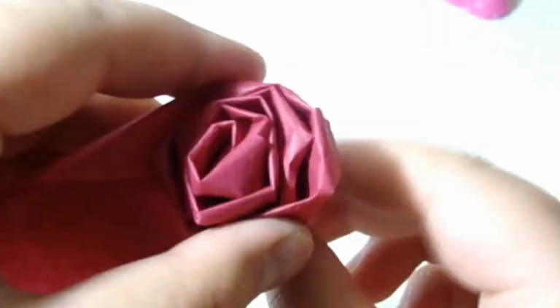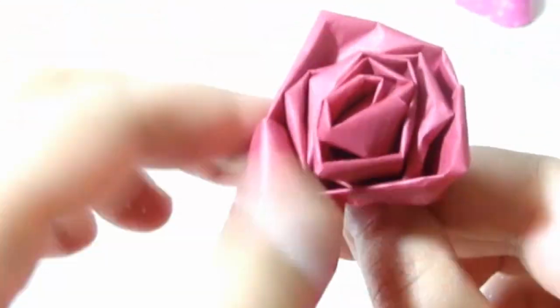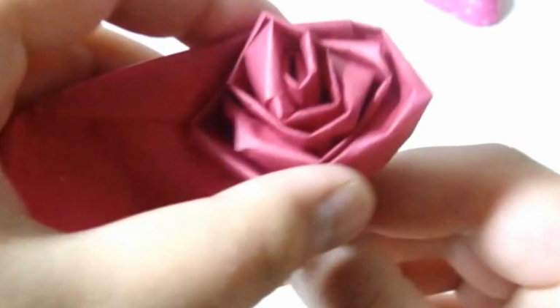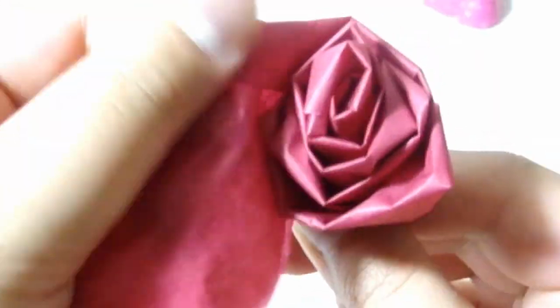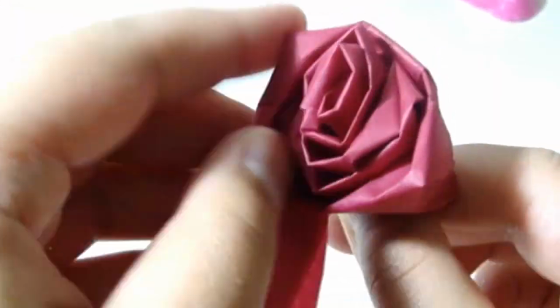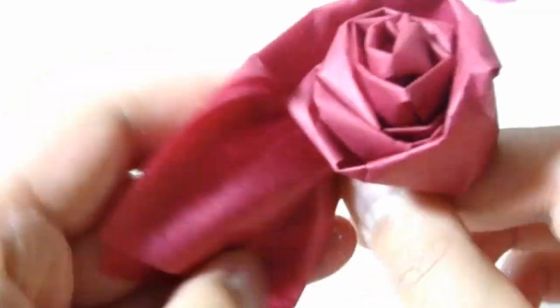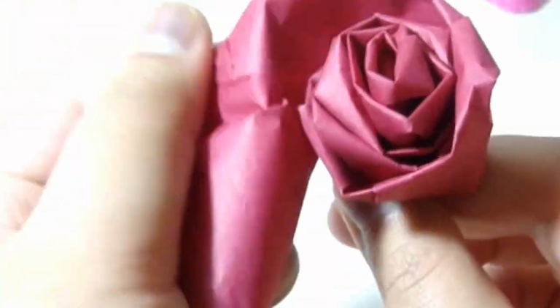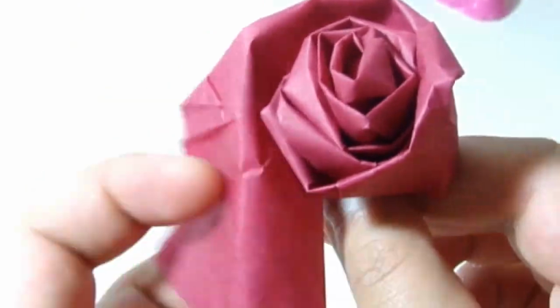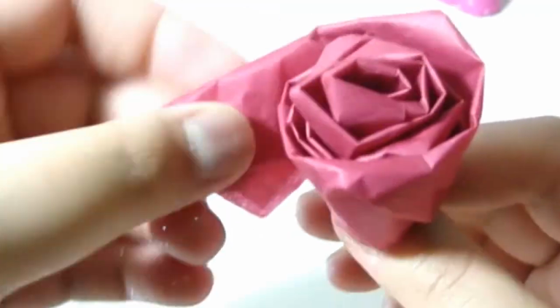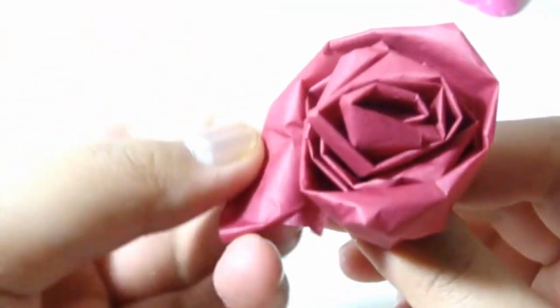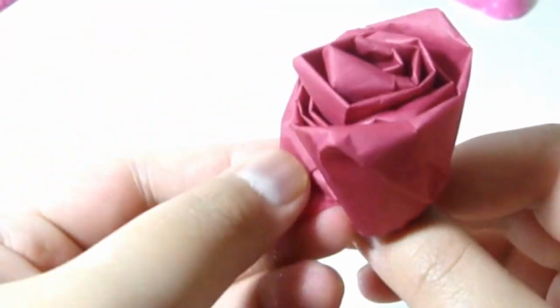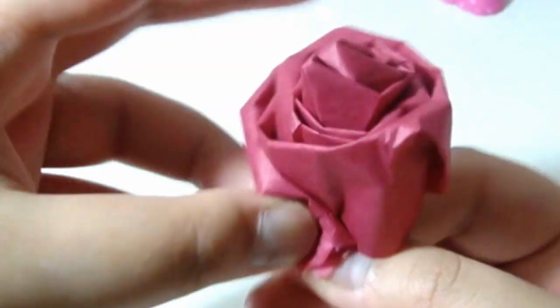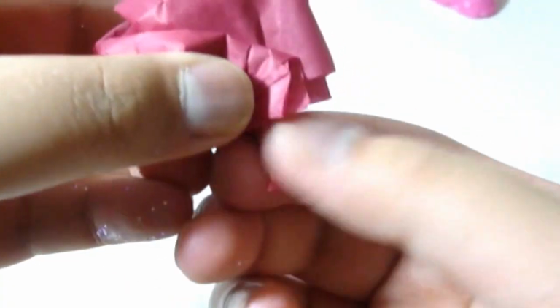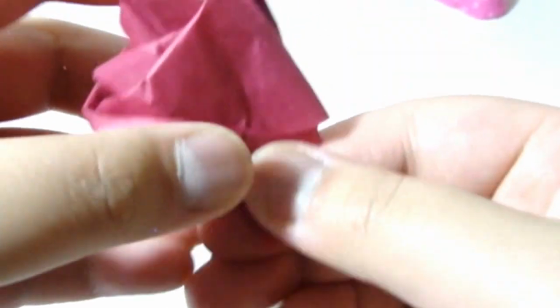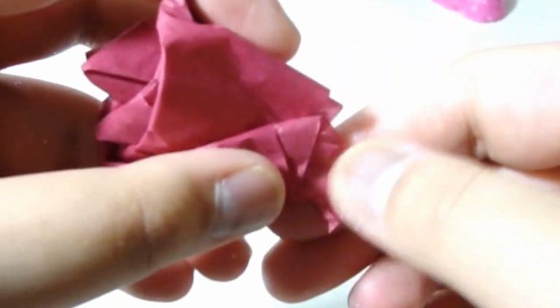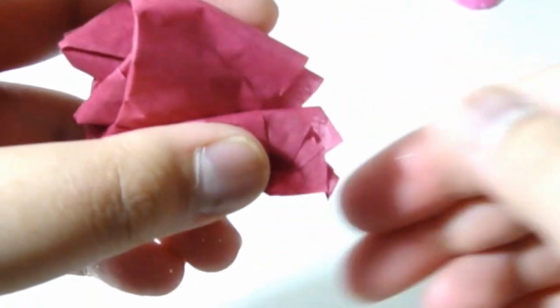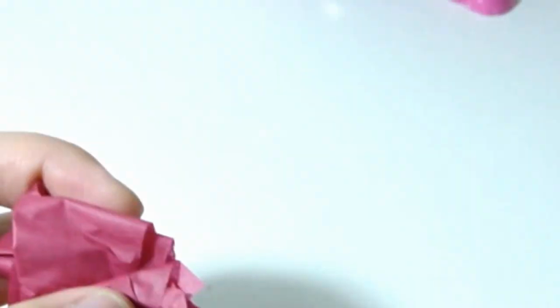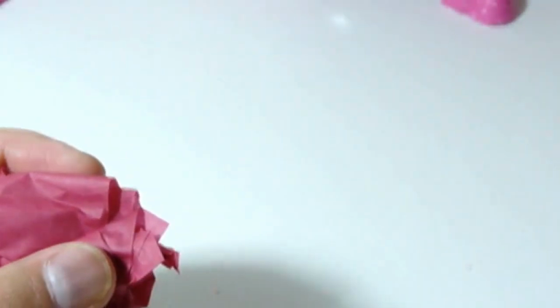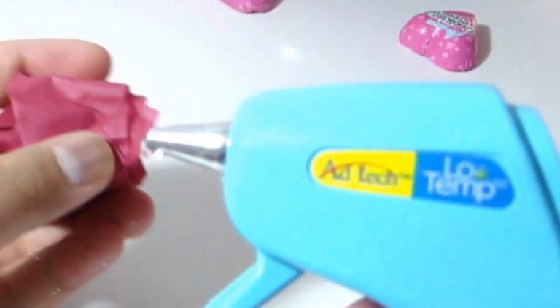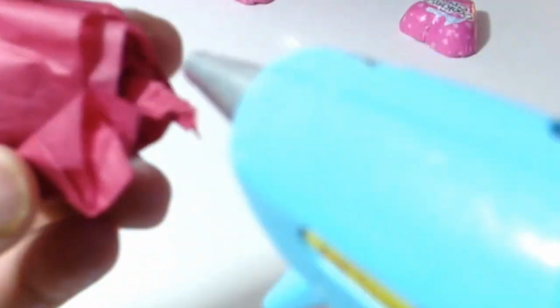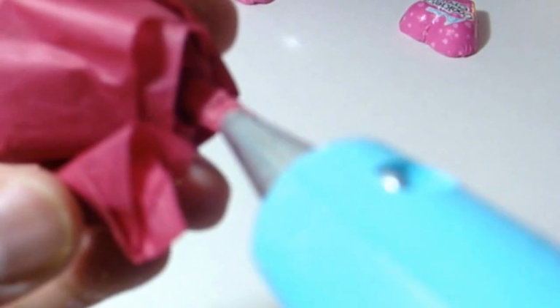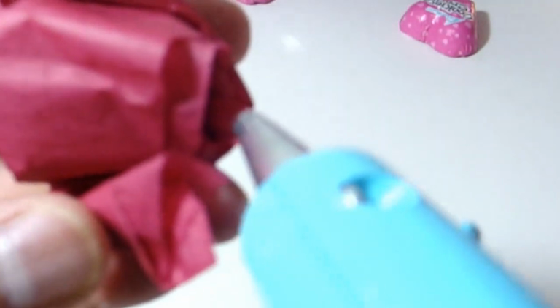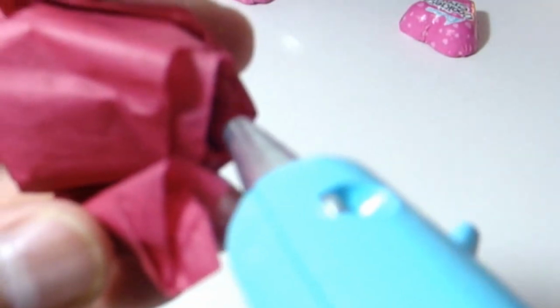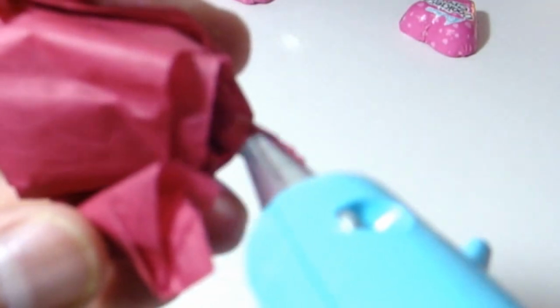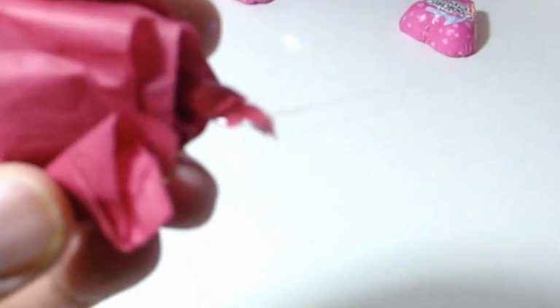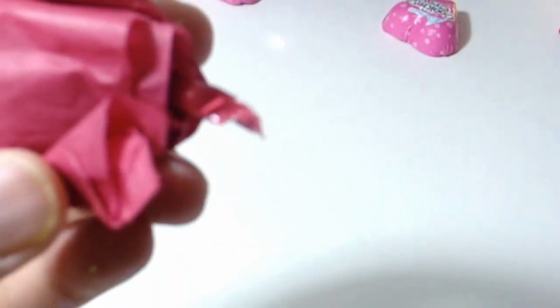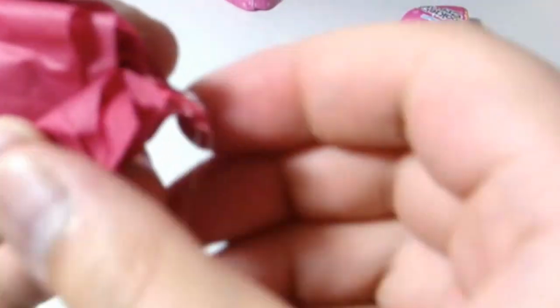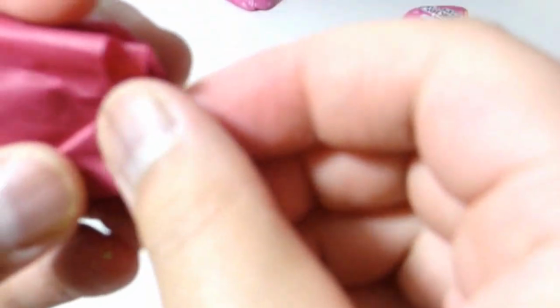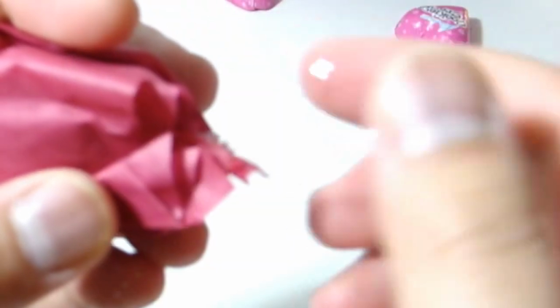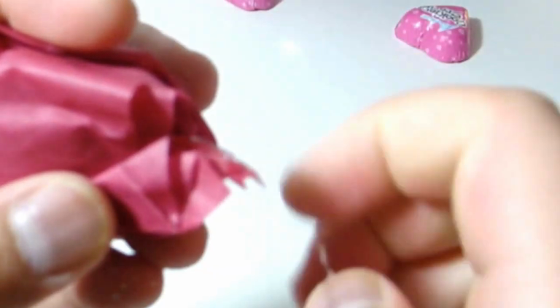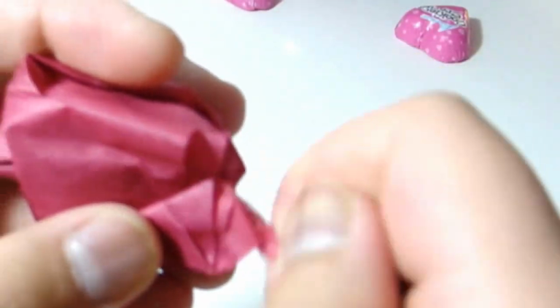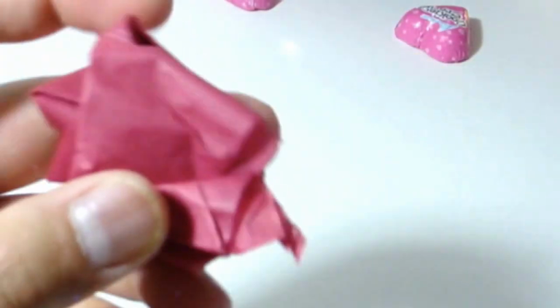At the end, instead of bending and rolling, you just bend it a couple of times and tuck it into the bottom and glue it together with the bottom holder. Then twist them. That is how you make the roses.